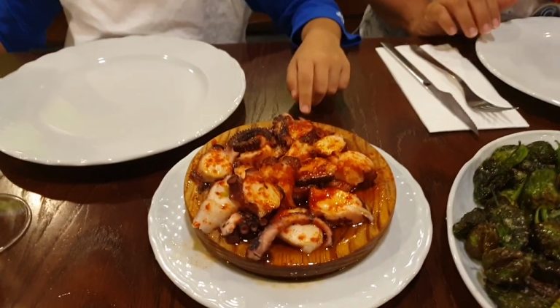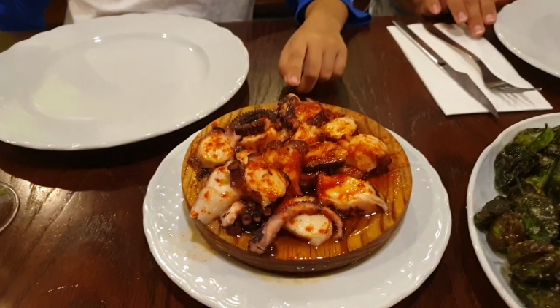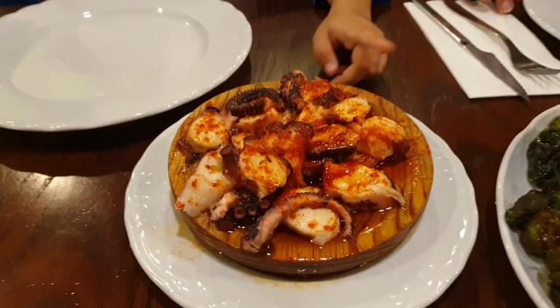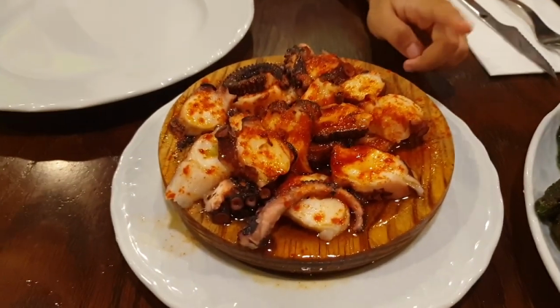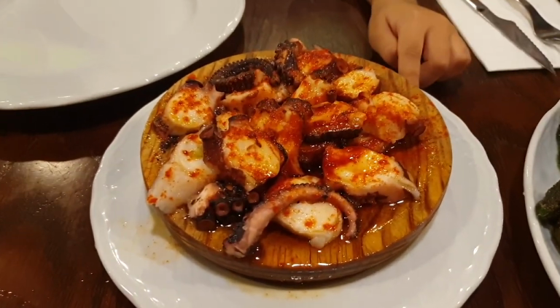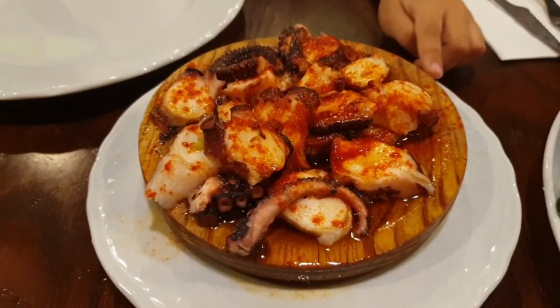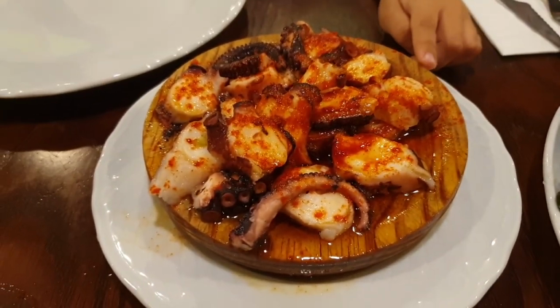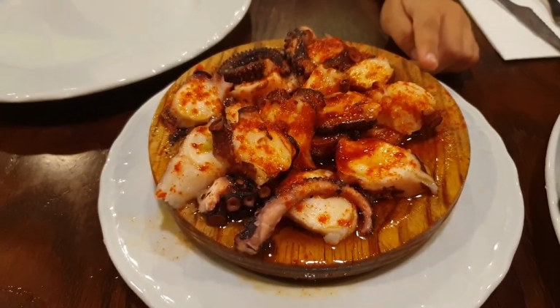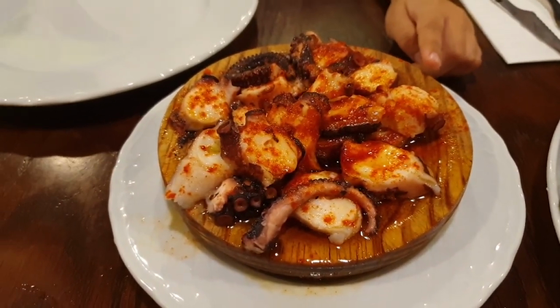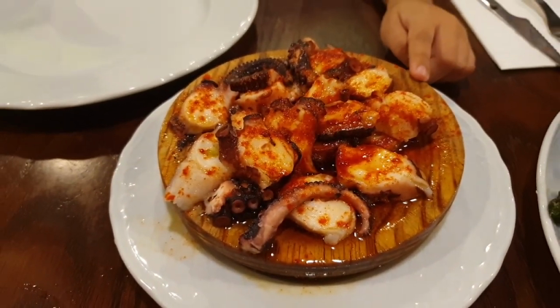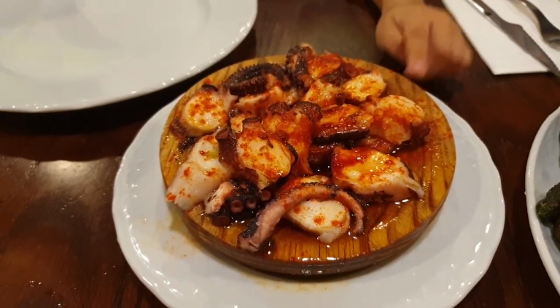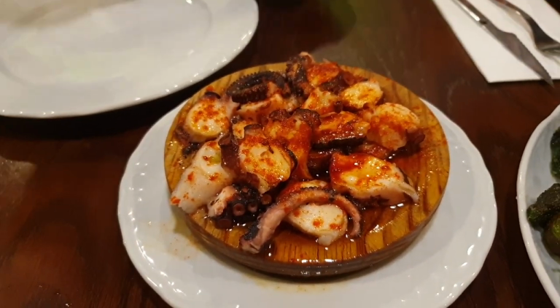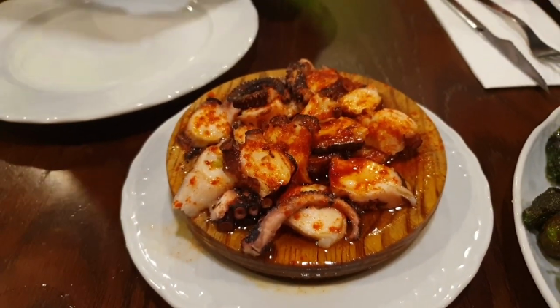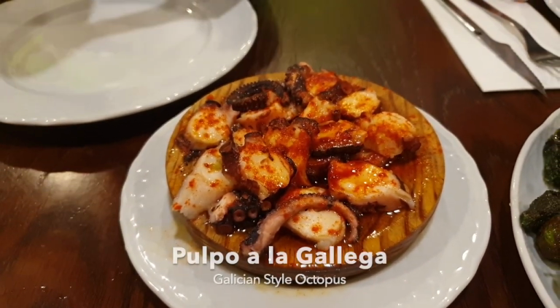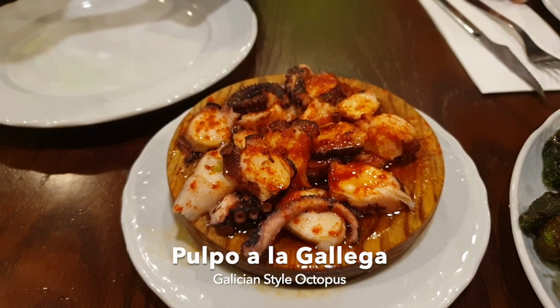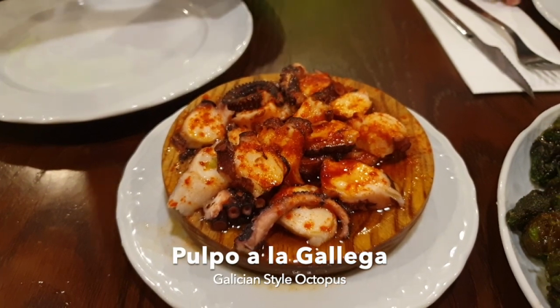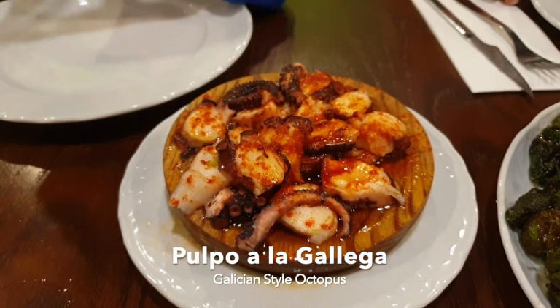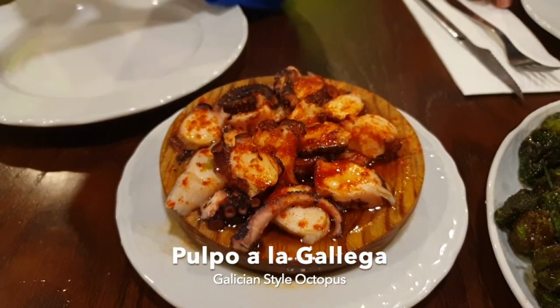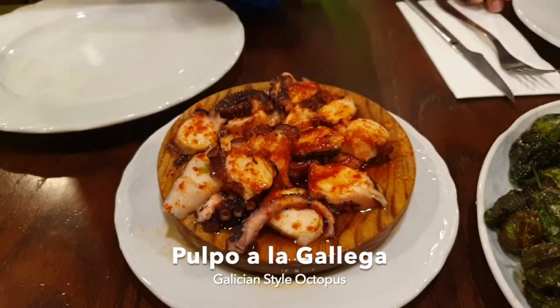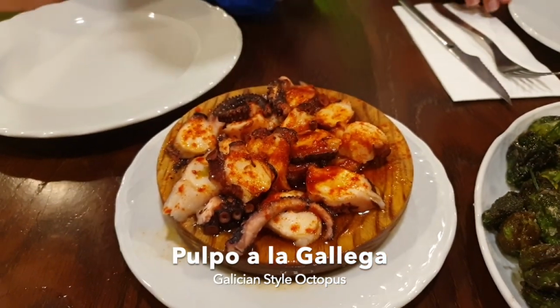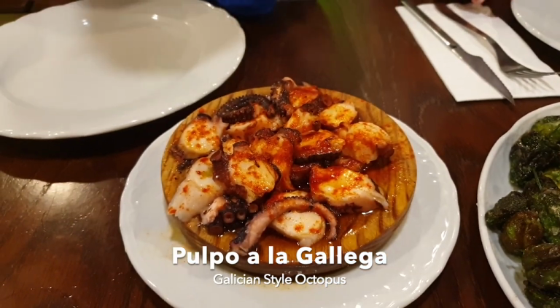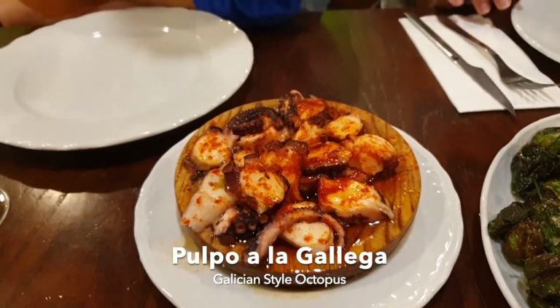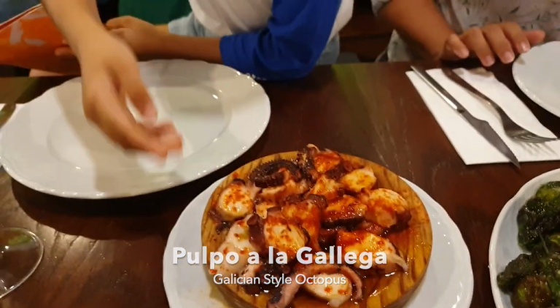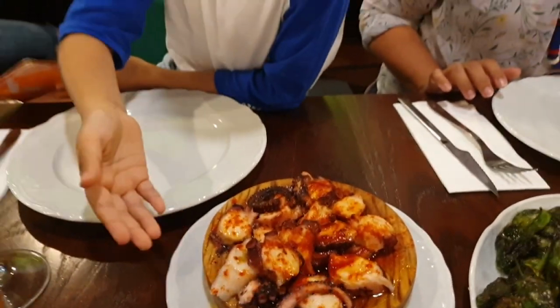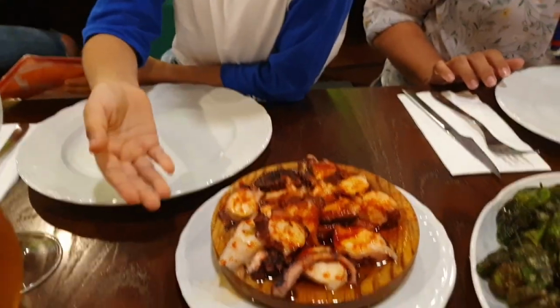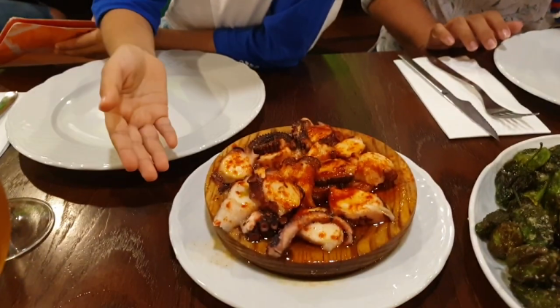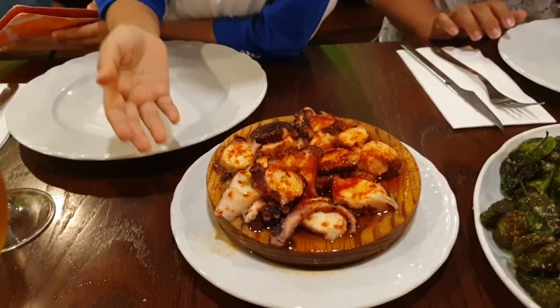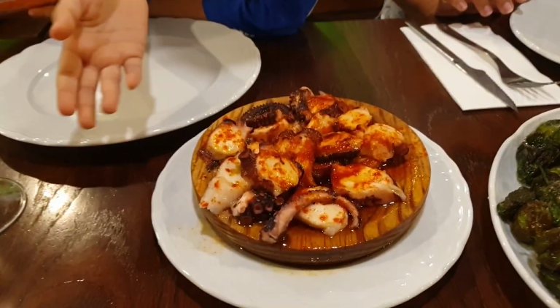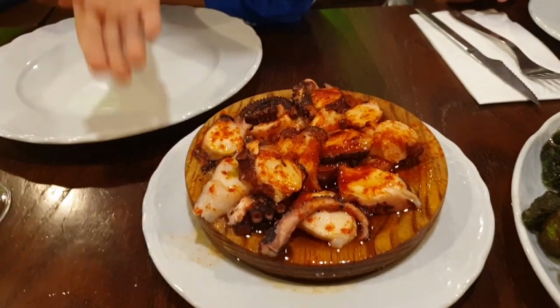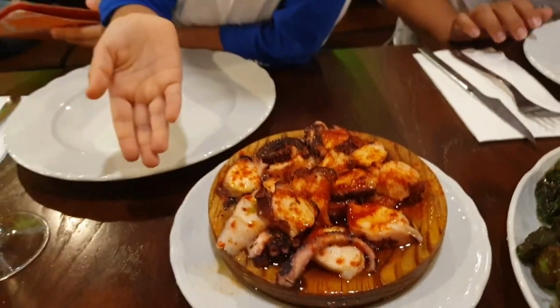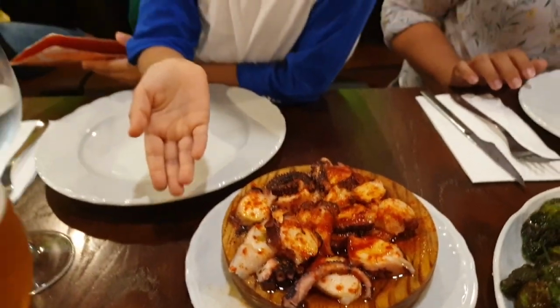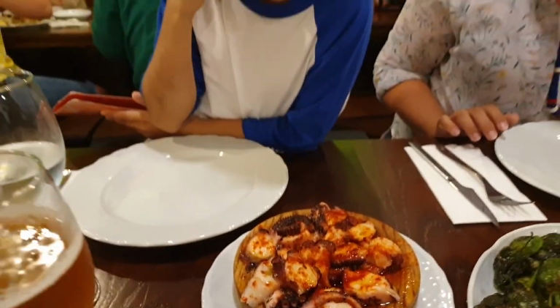We have Octopus, which is Chupo Anaracheya, and that is a very popular dish in Aquilina, Galicia.